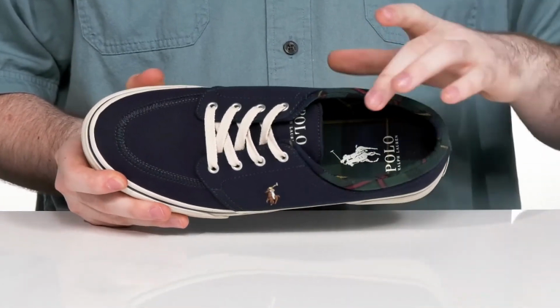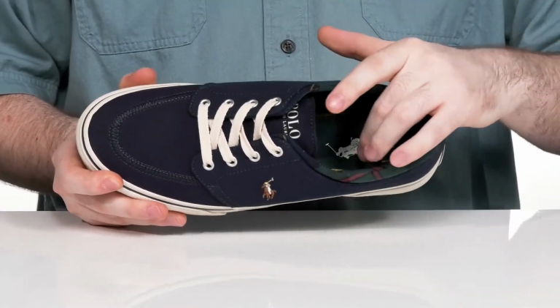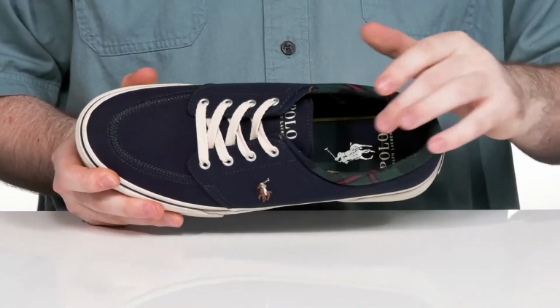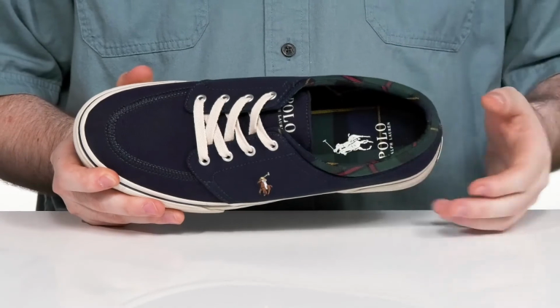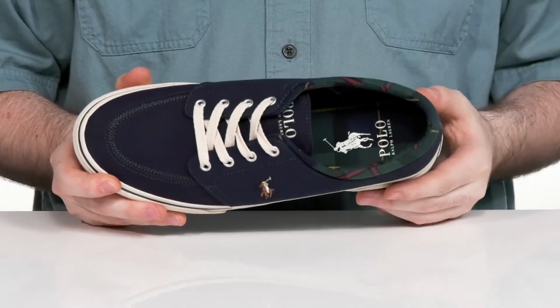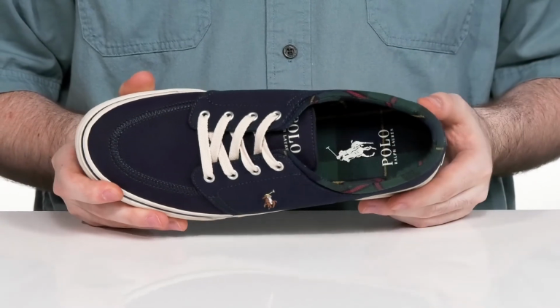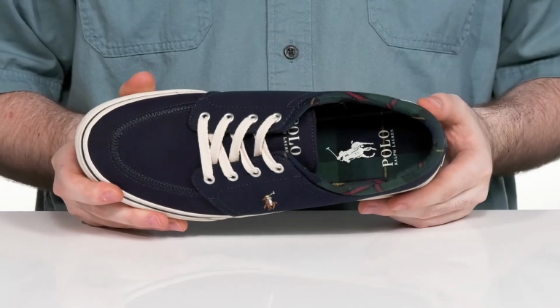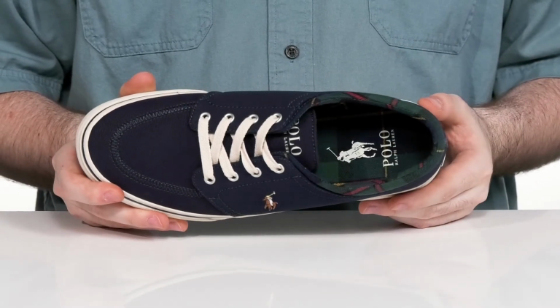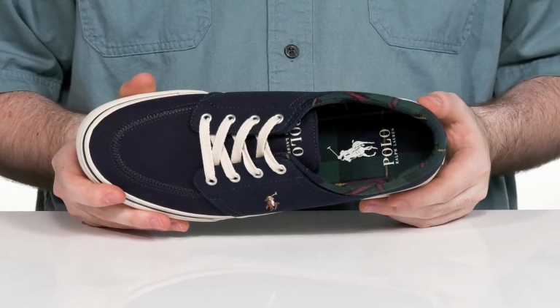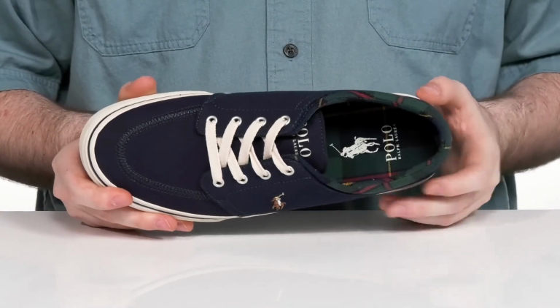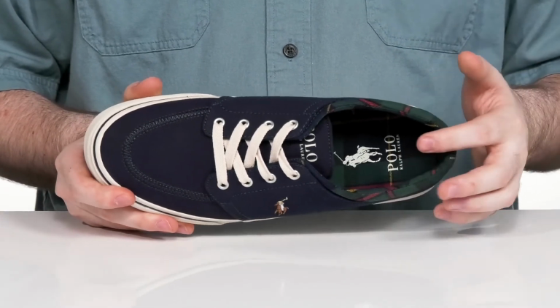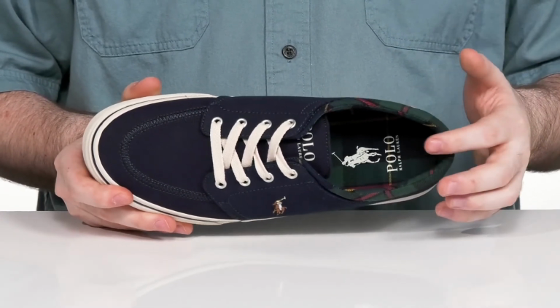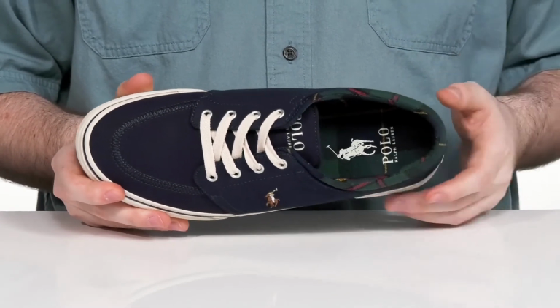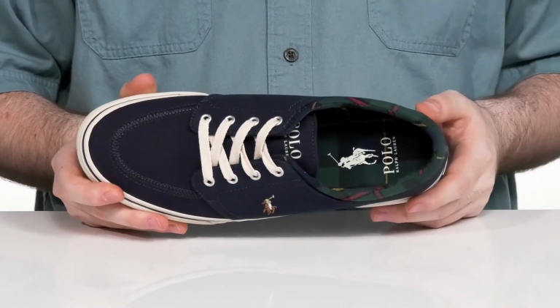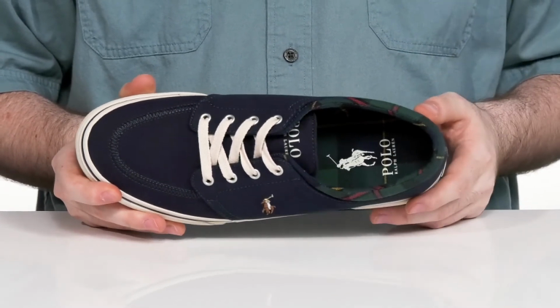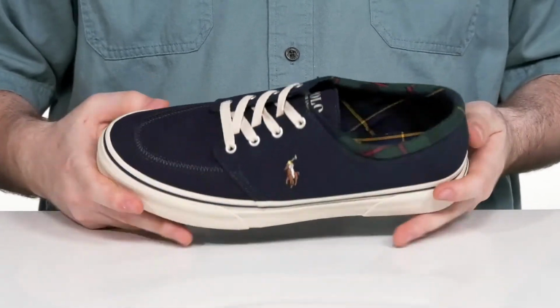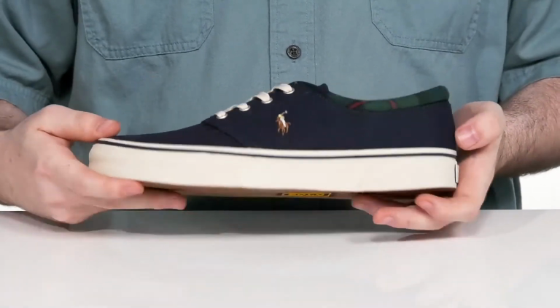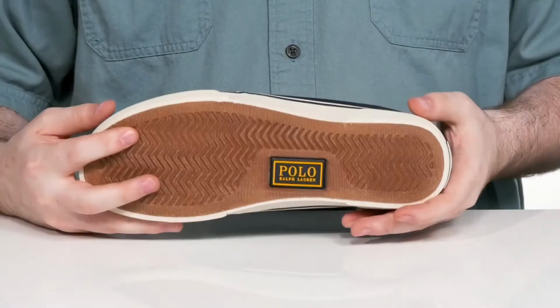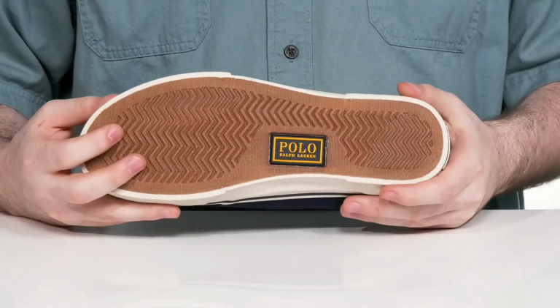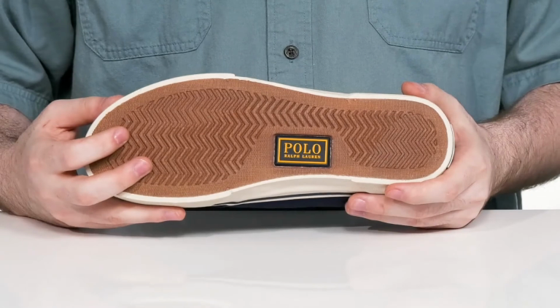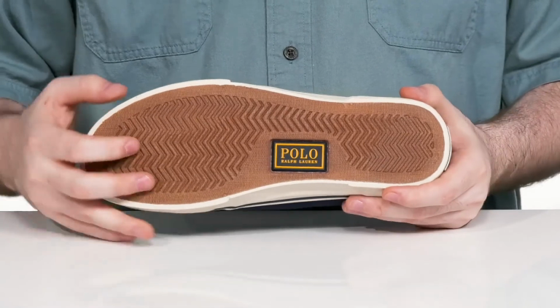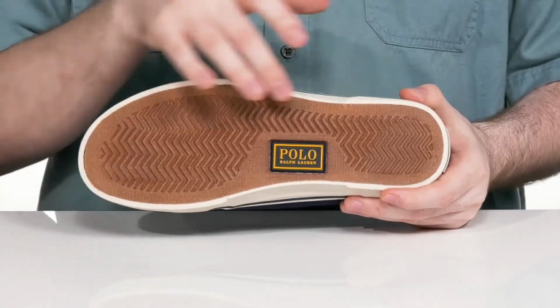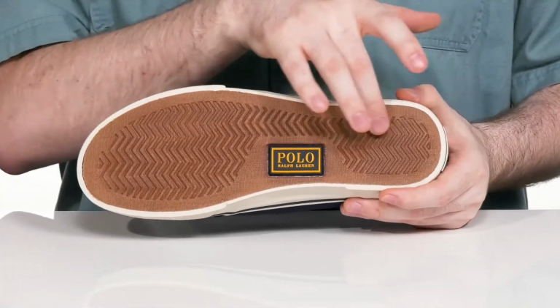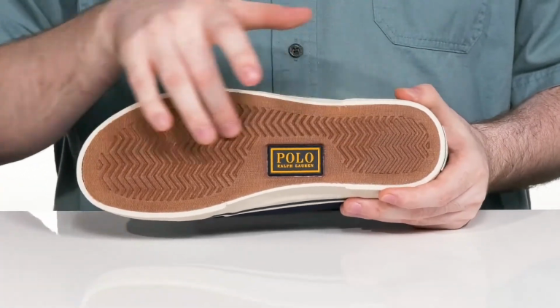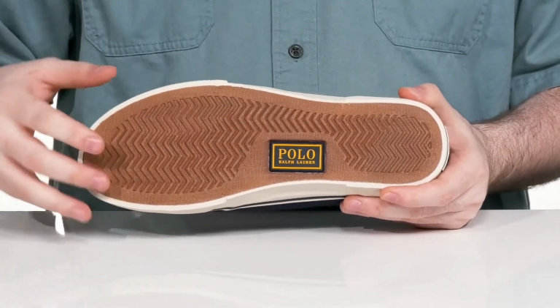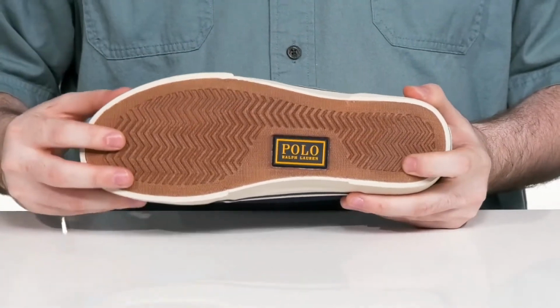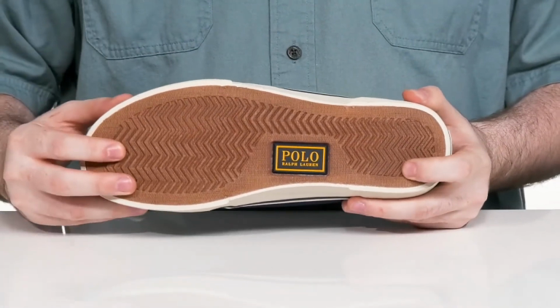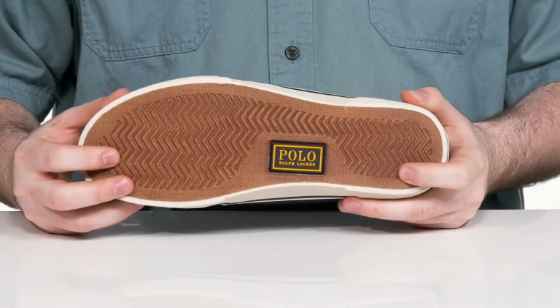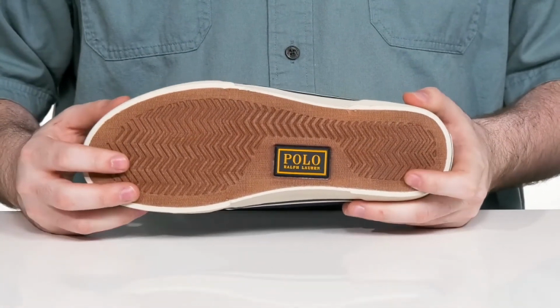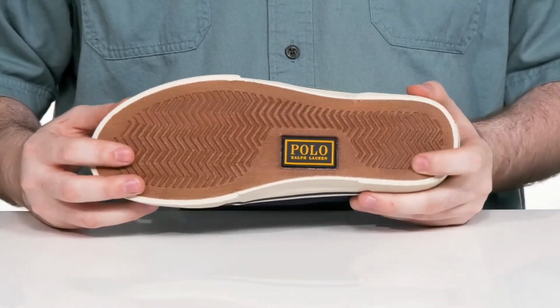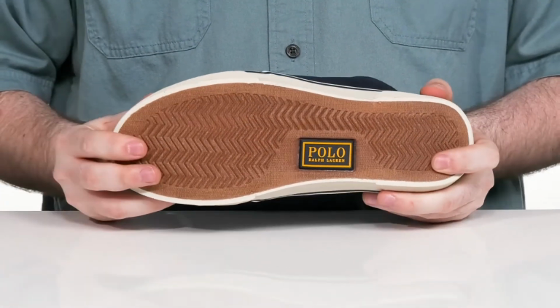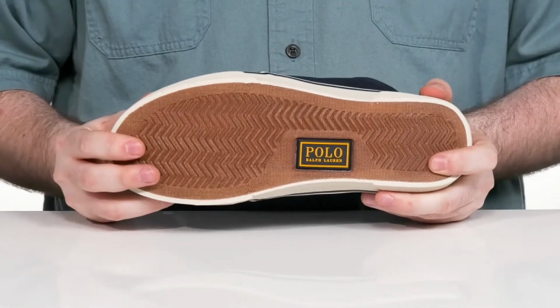There's some light padding in the collar for extra comfort, along with a foam footbed in the bottom. It sits on top of a vulcanized synthetic outsole that has a great grip and lots of durability.